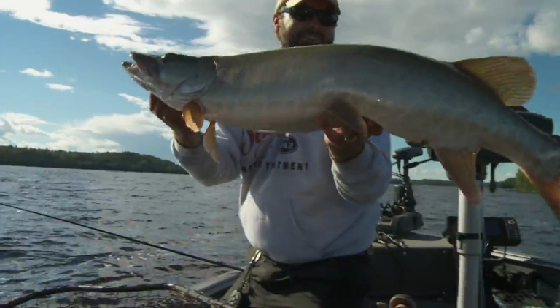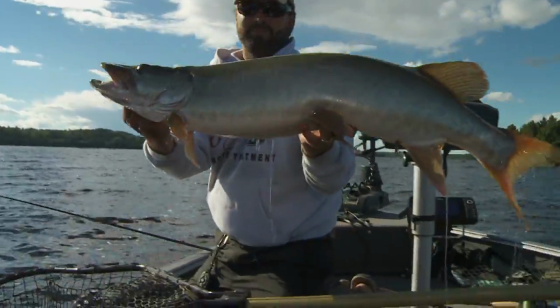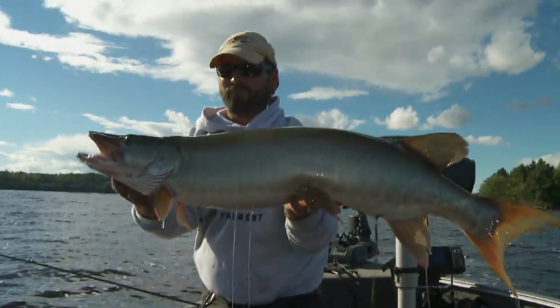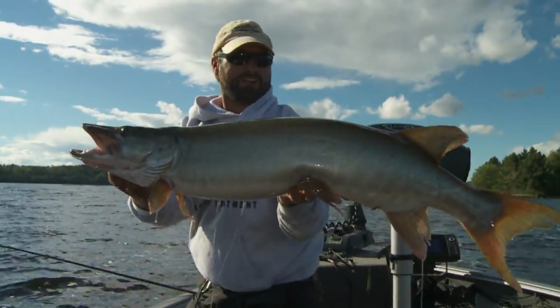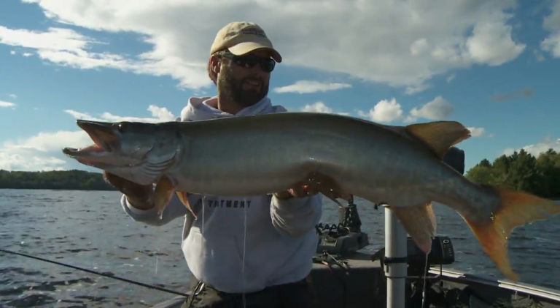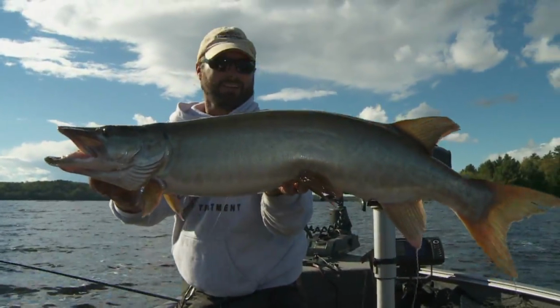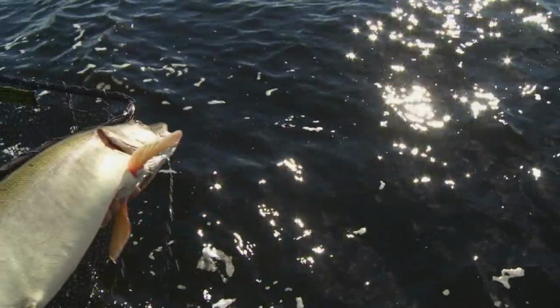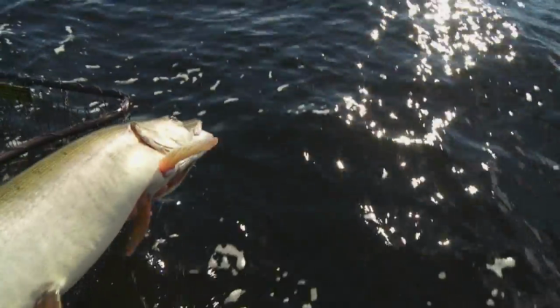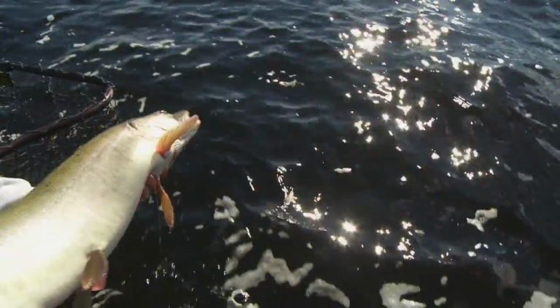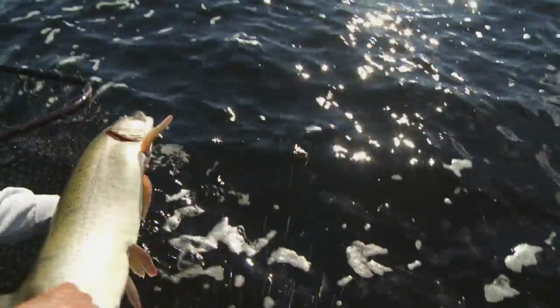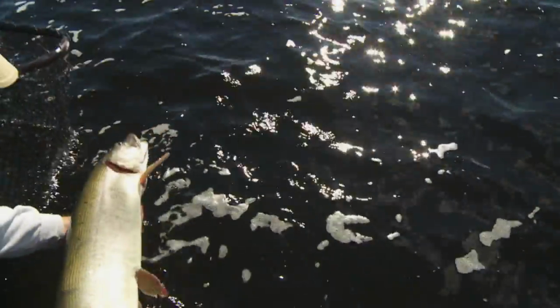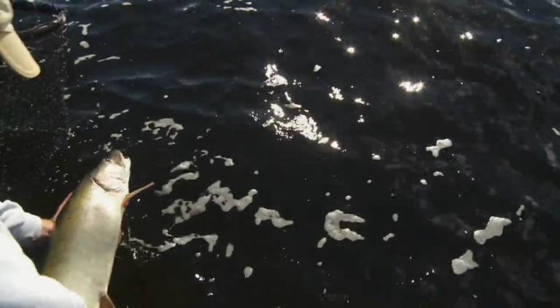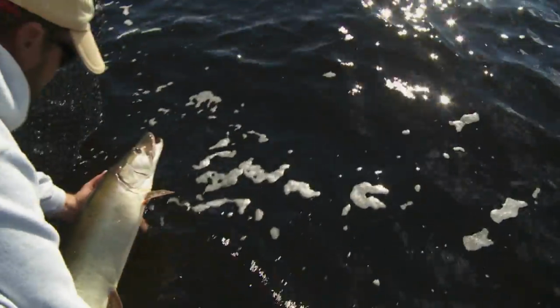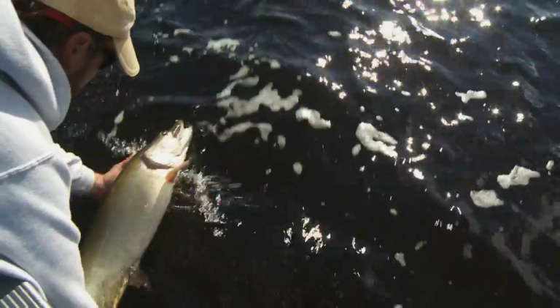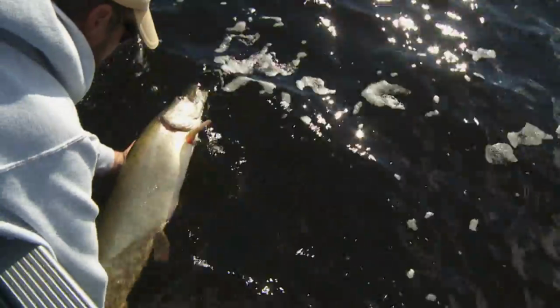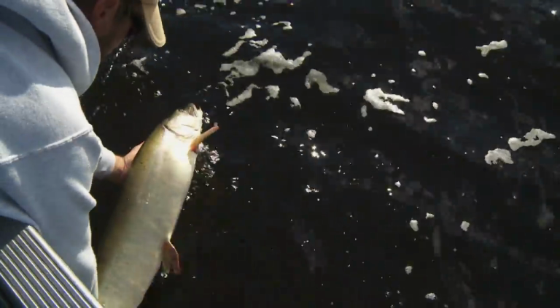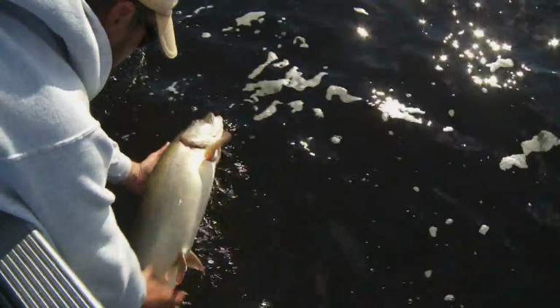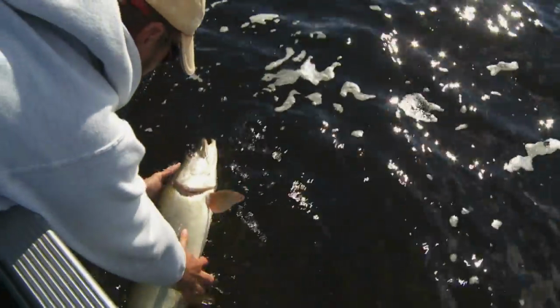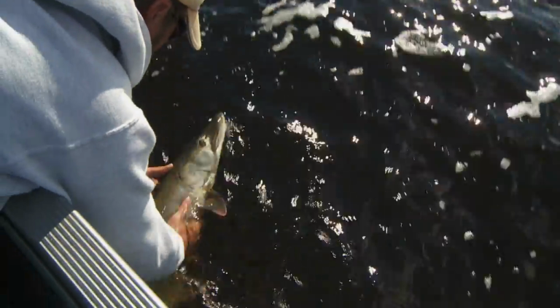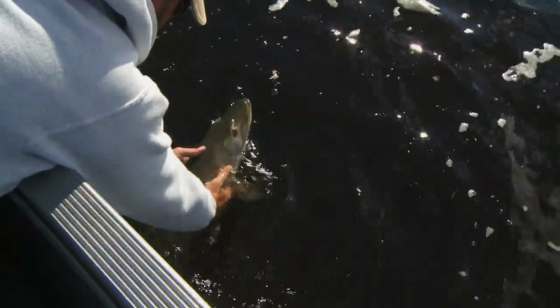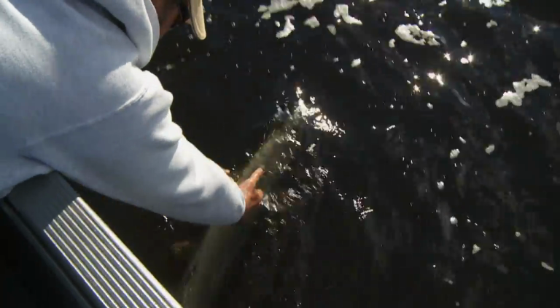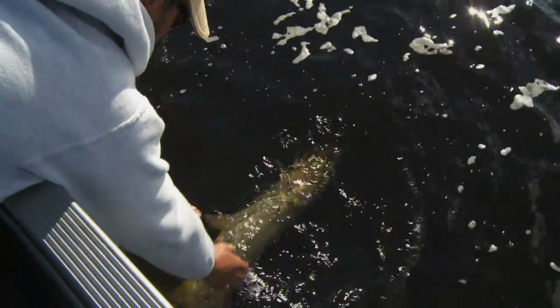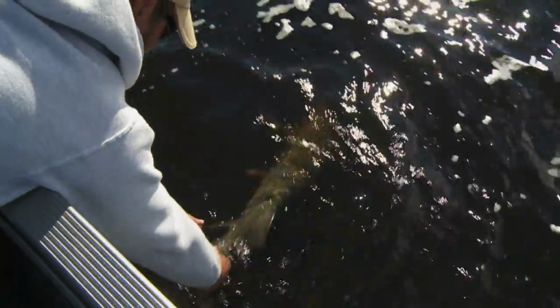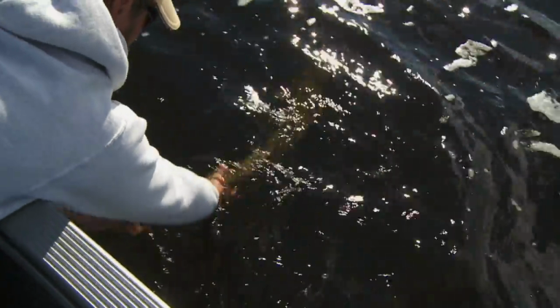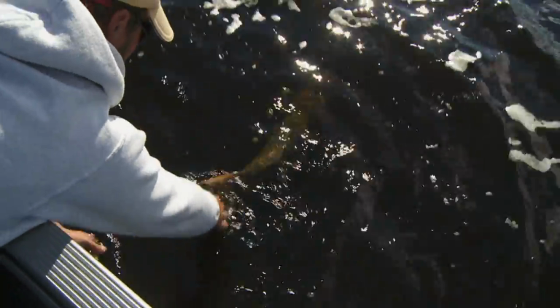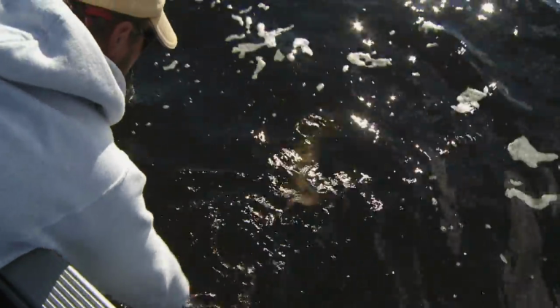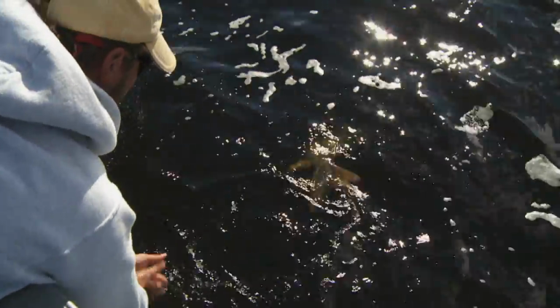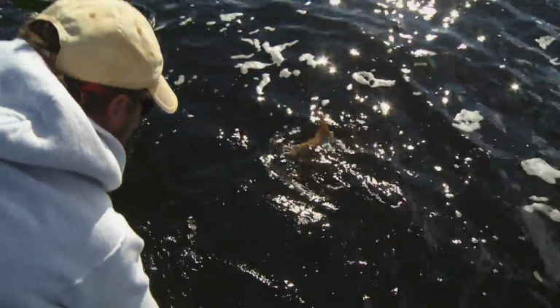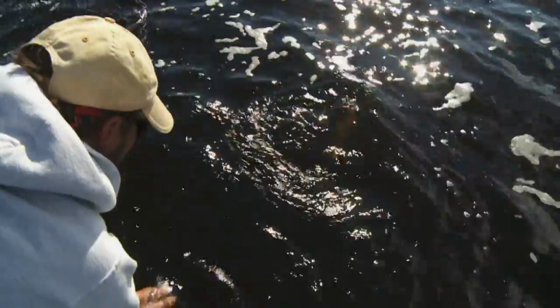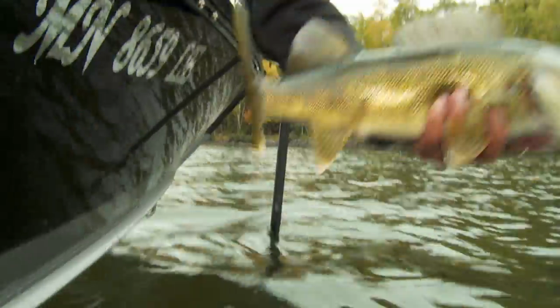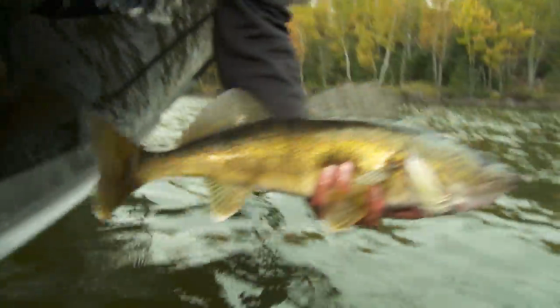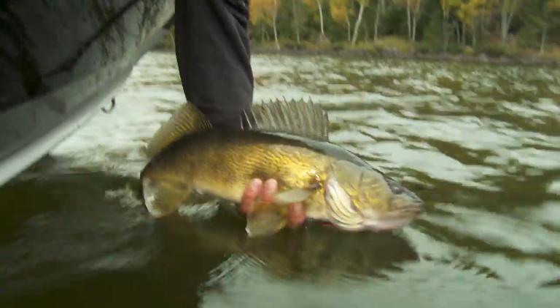Isn't that a beautiful fish? What's the old saying — big waters, big fish? That's very much the case with Lake Vermillion, which produces plus-size everything.